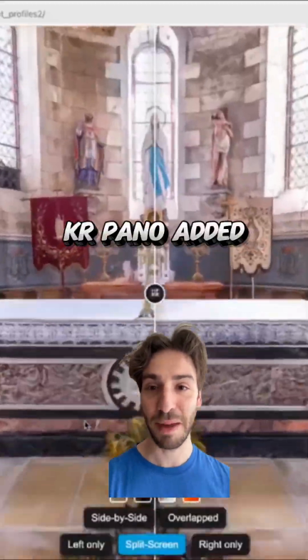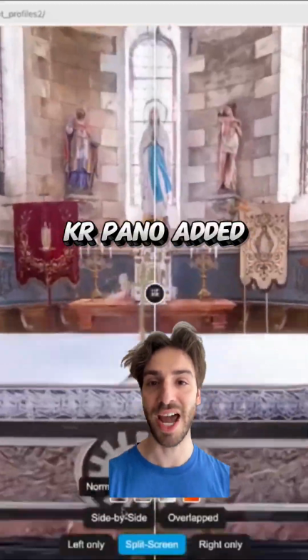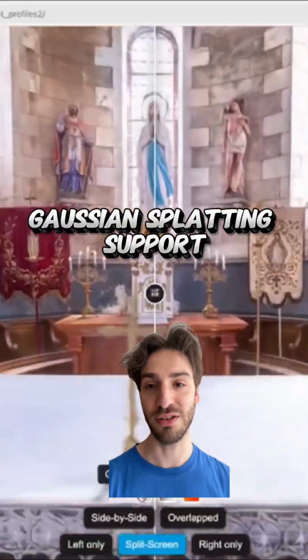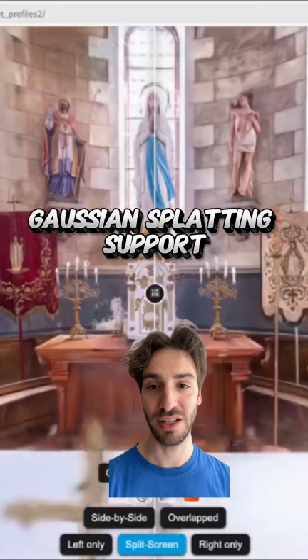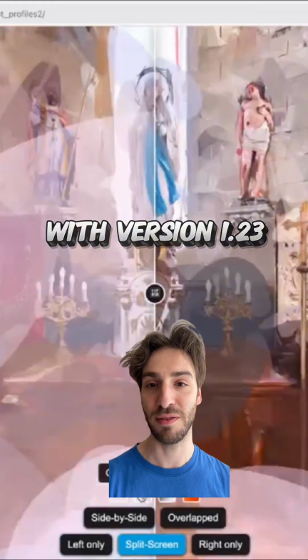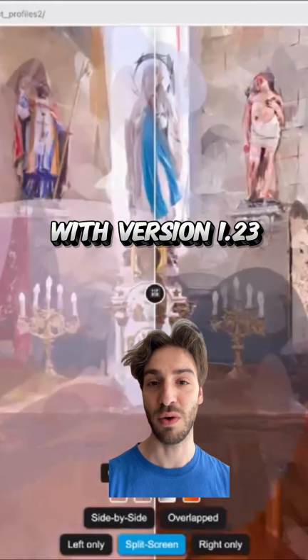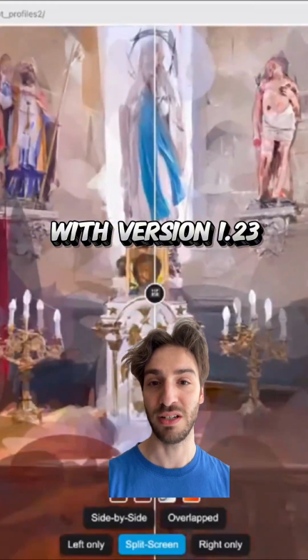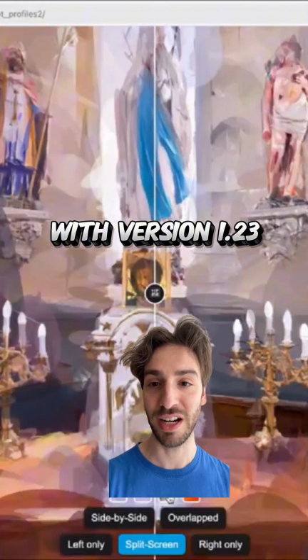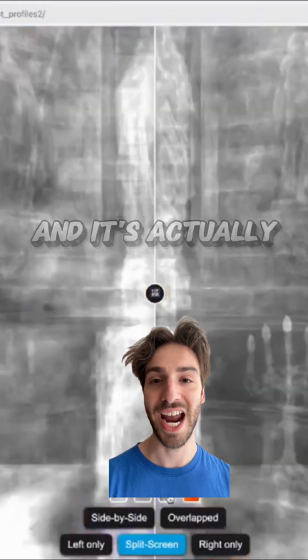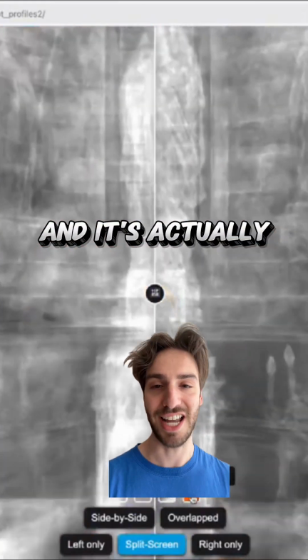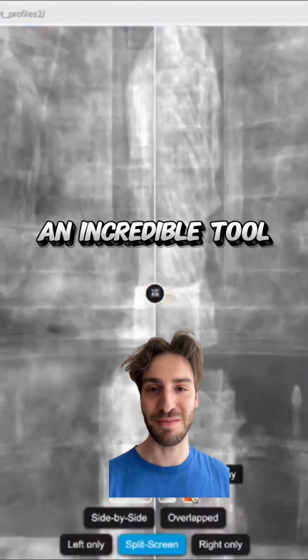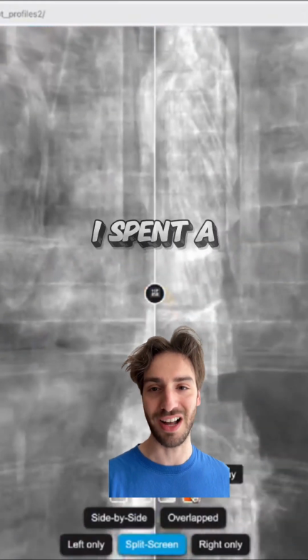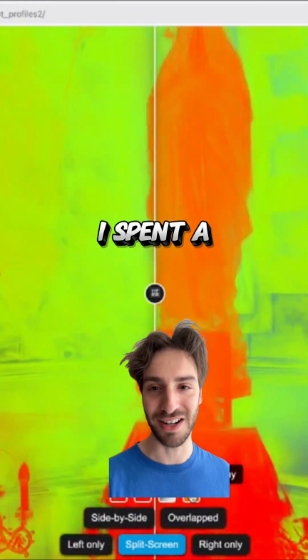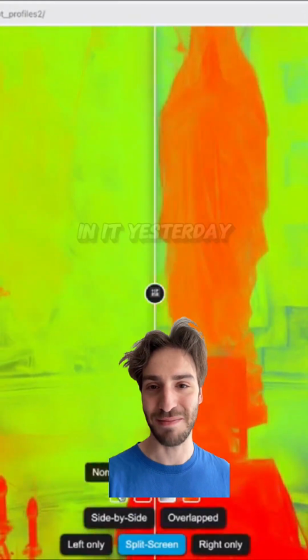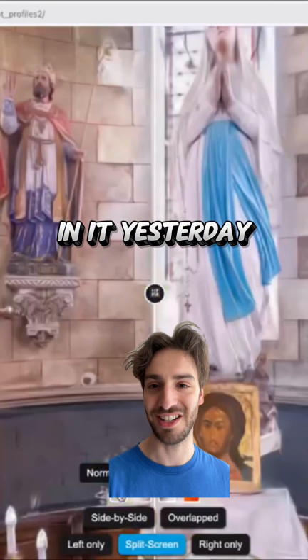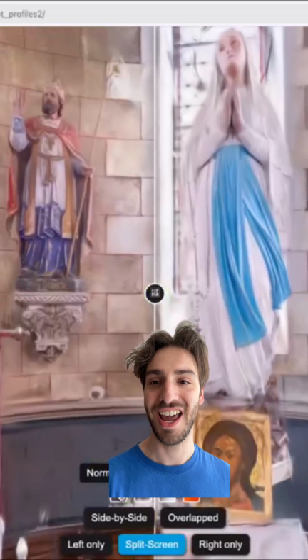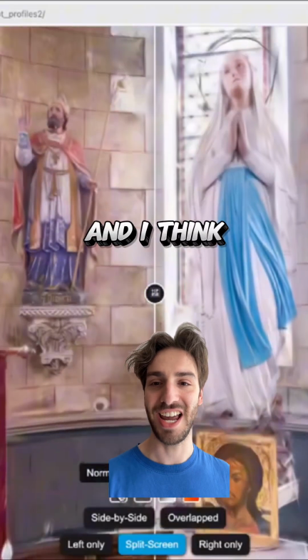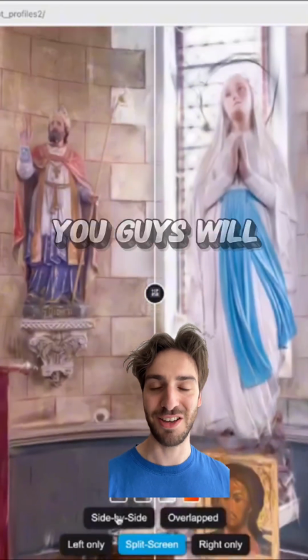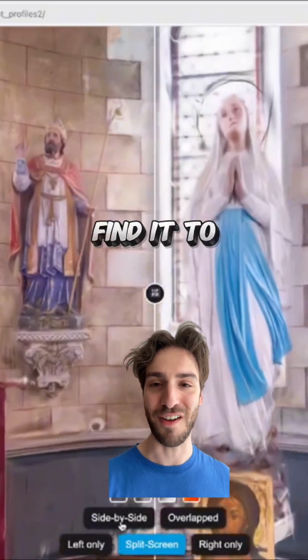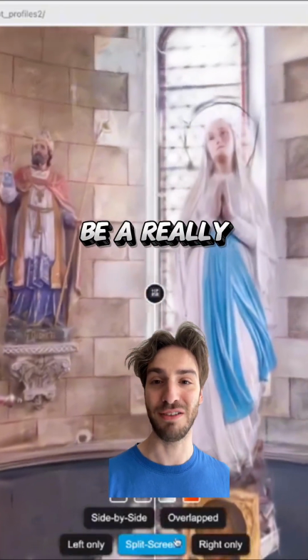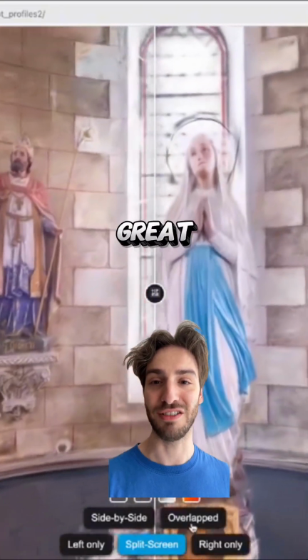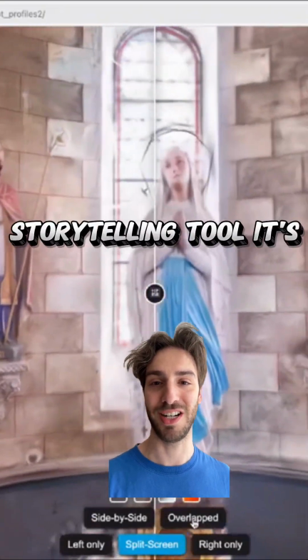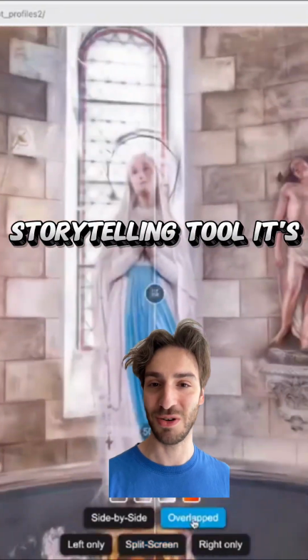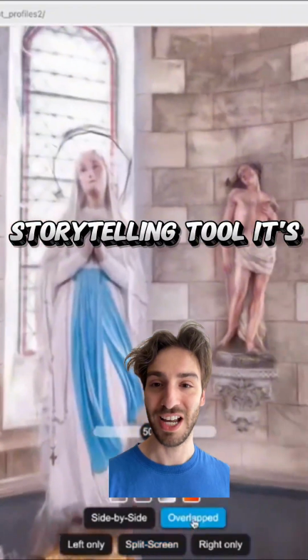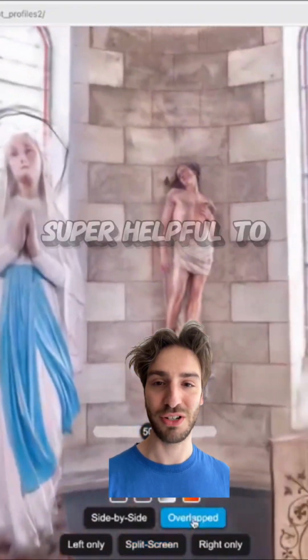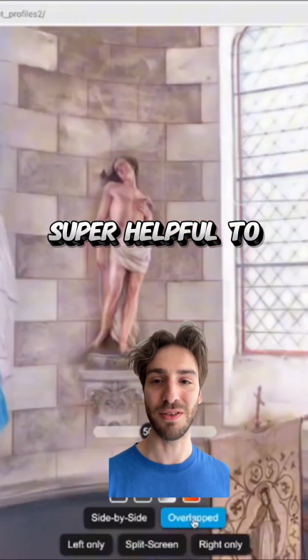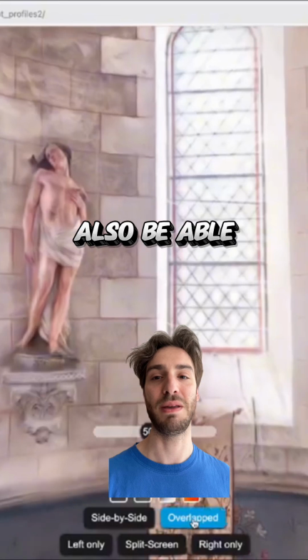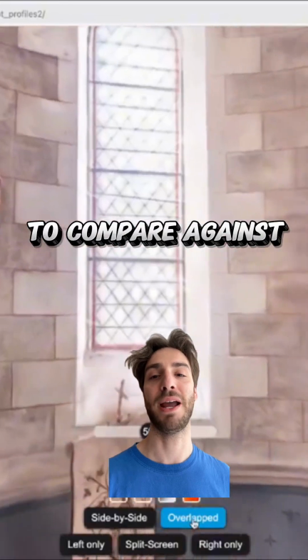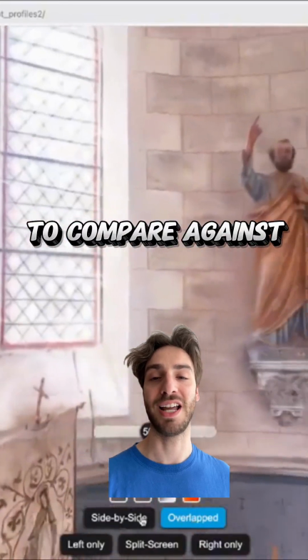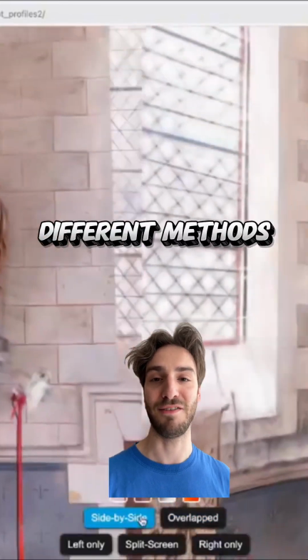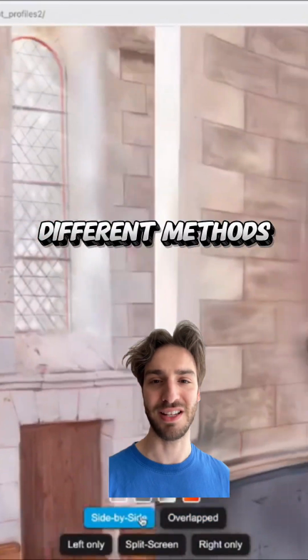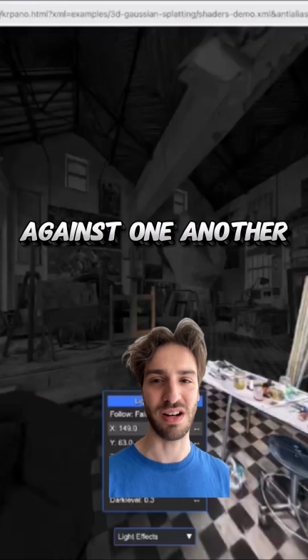Krpano added Gaussian splatting support with version 1.23, and it's actually an incredible tool. I spent a ton of time in it yesterday, and I think you guys will find it to be a really great storytelling tool. It's super helpful to also be able to compare different methods against one another.